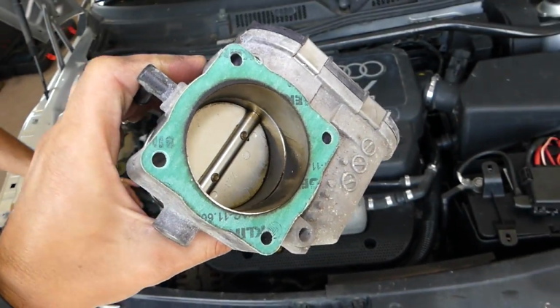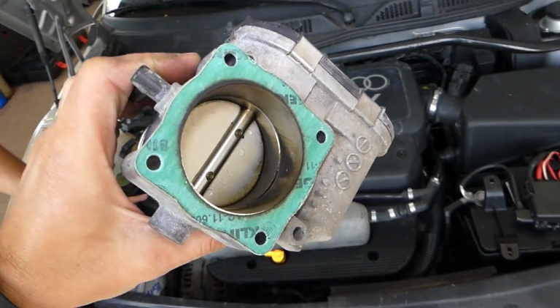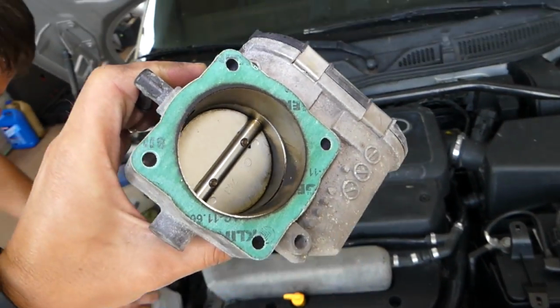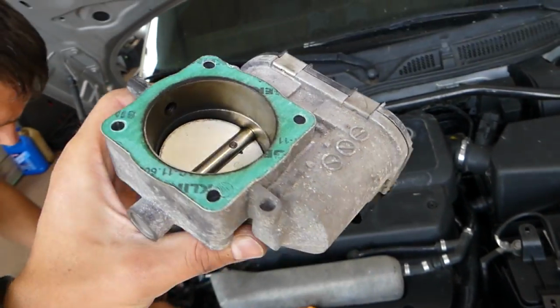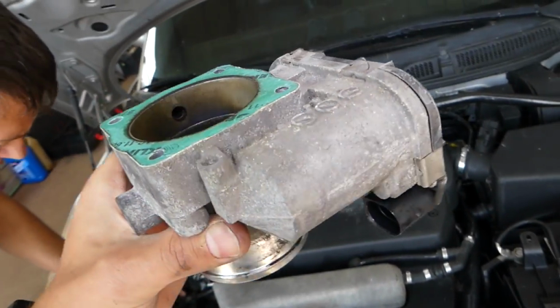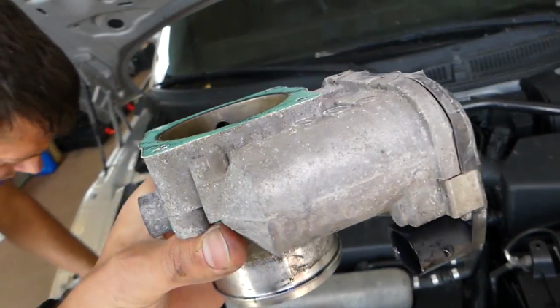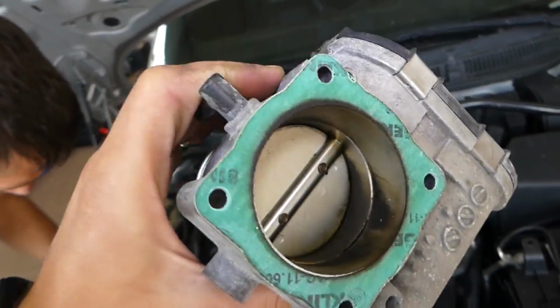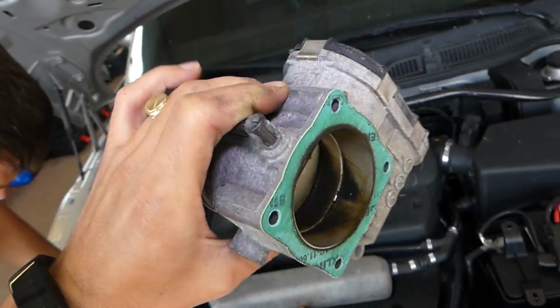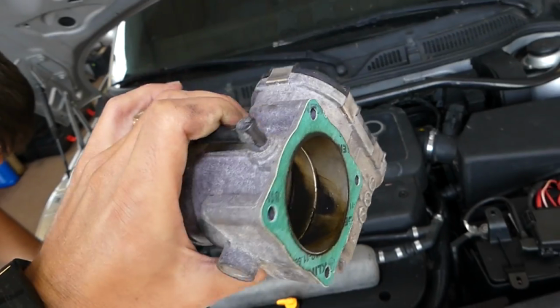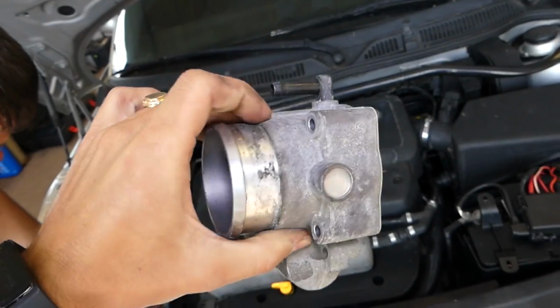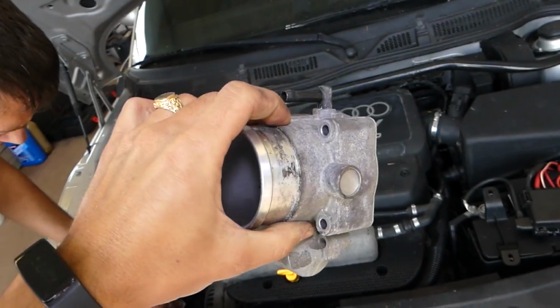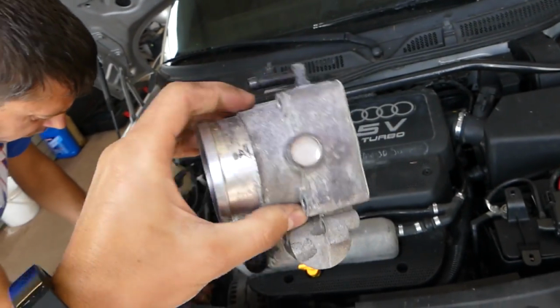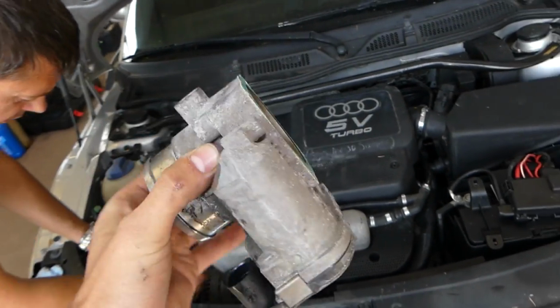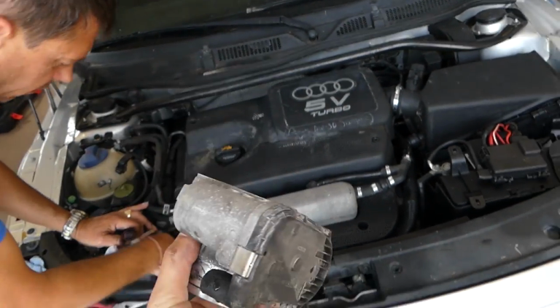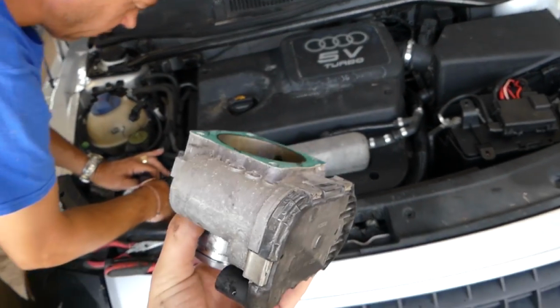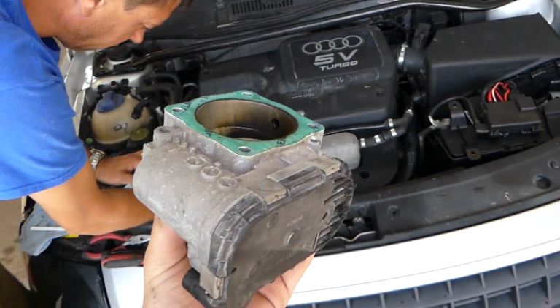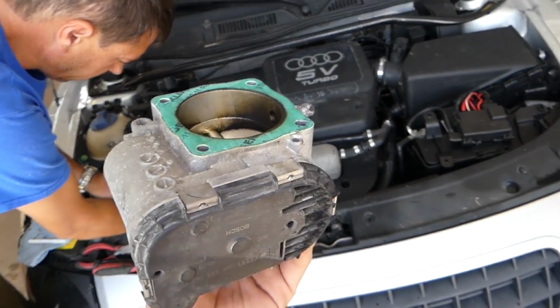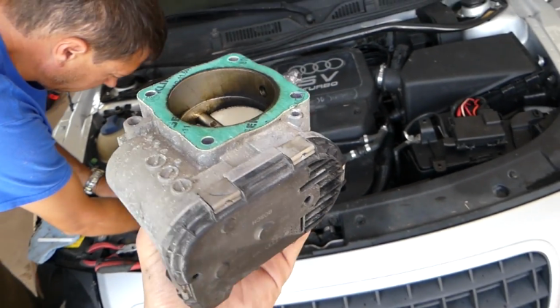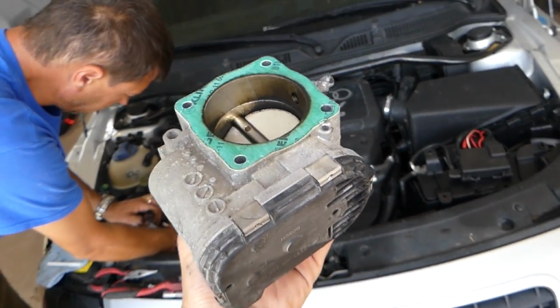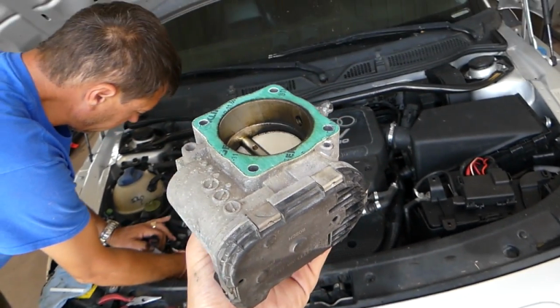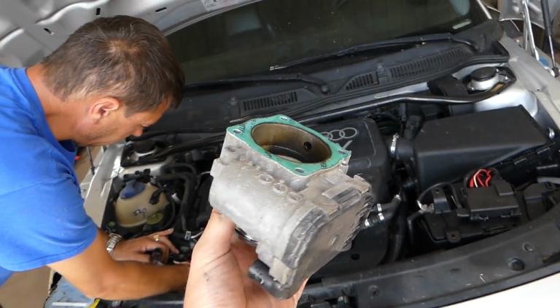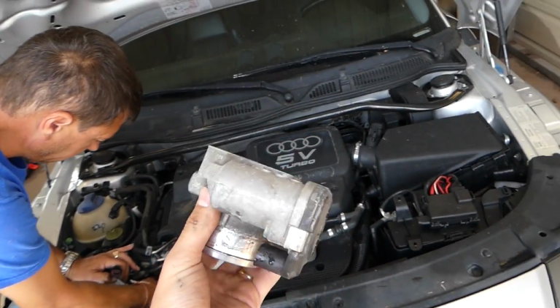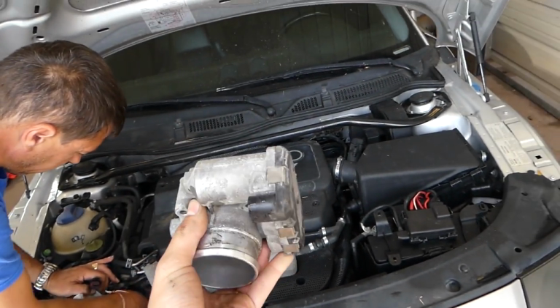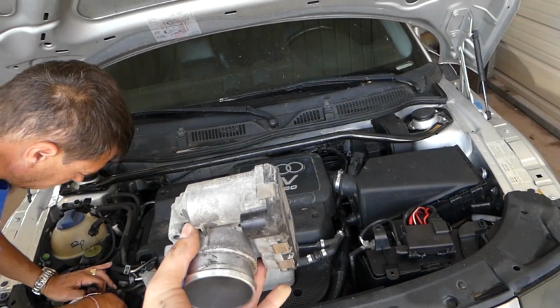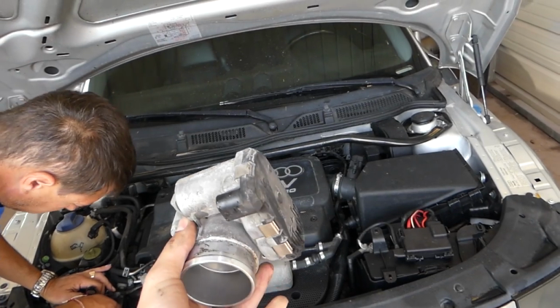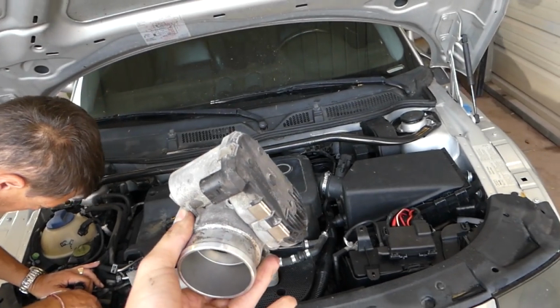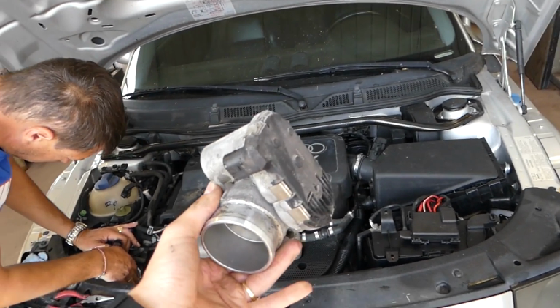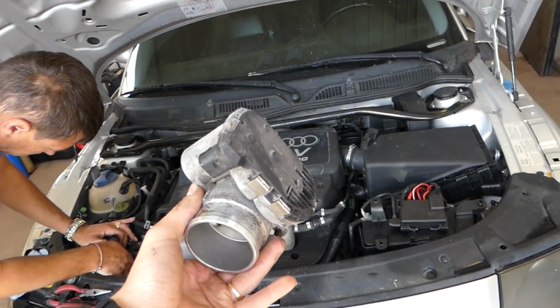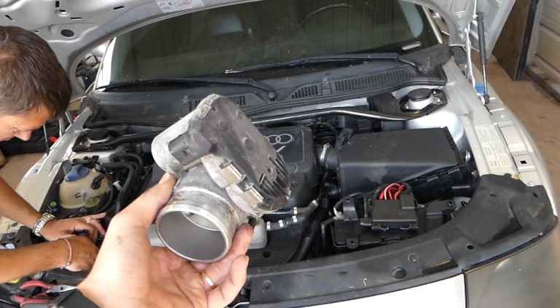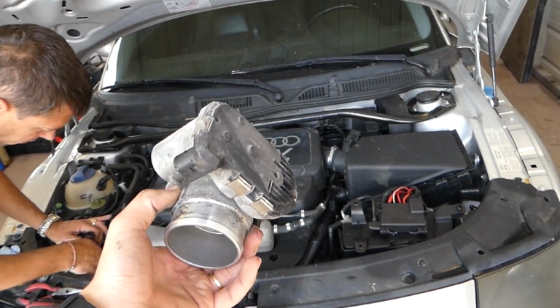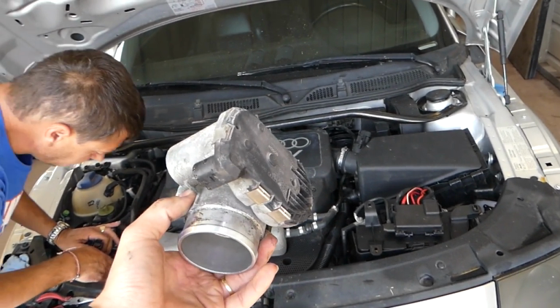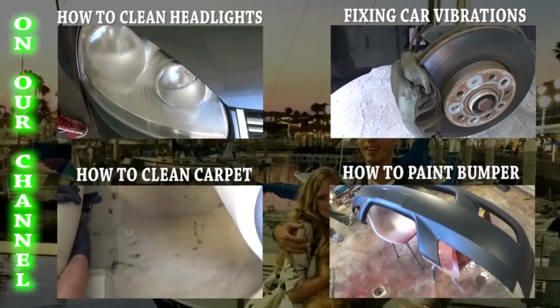We wanted to see what it looks like because sometimes those will be really bad. We just cleaned ours a little bit. Put it together in reverse order from how you took it apart. Thank you guys for watching, please subscribe and see you next time, bye.